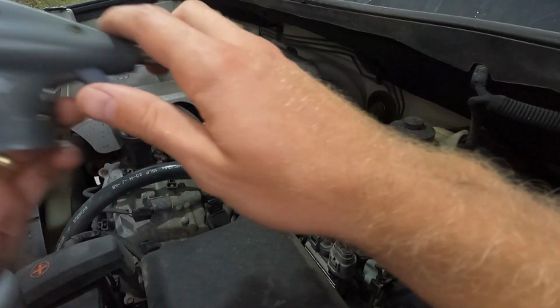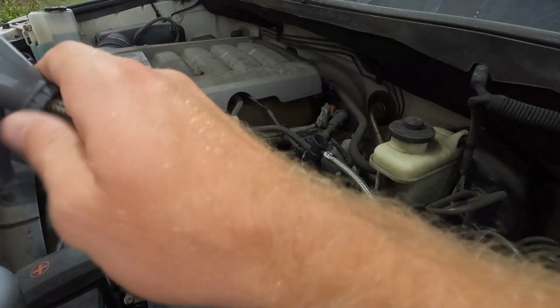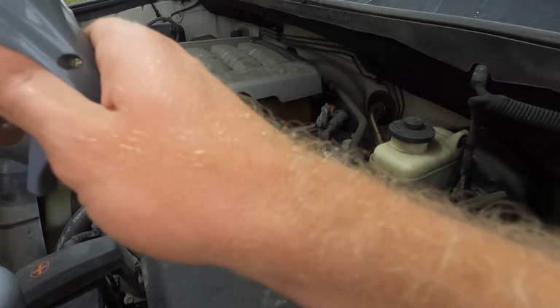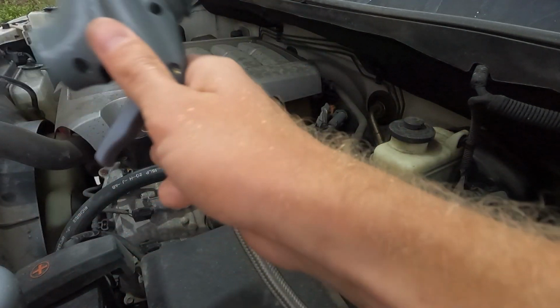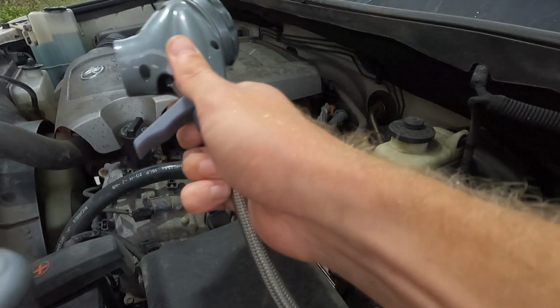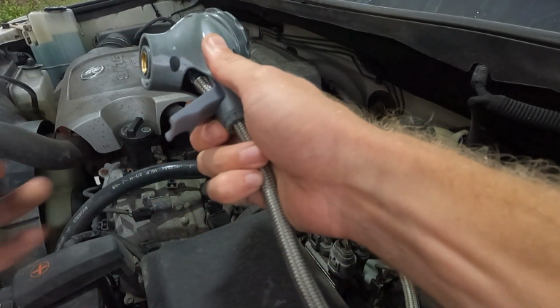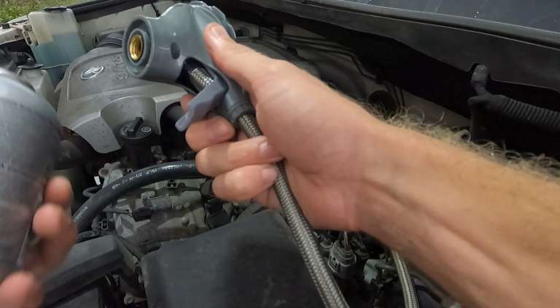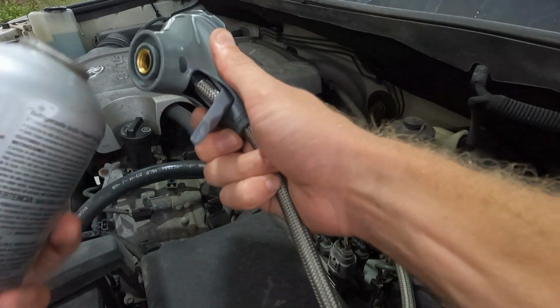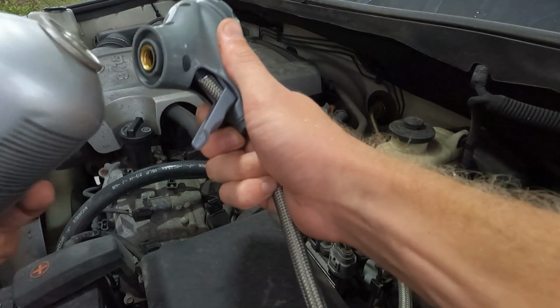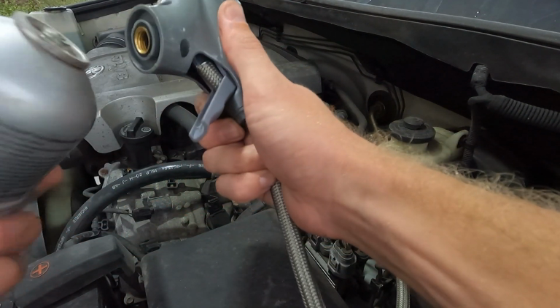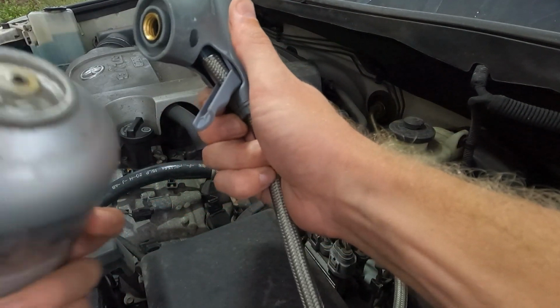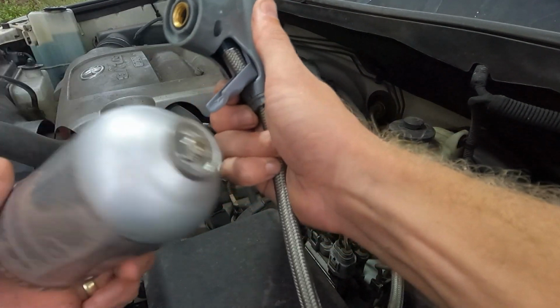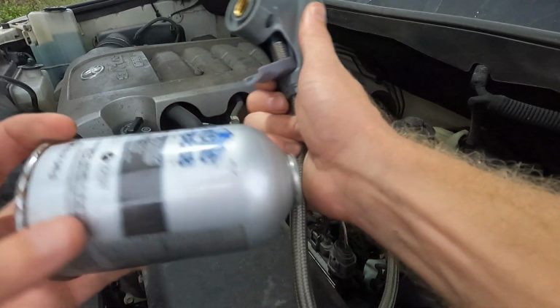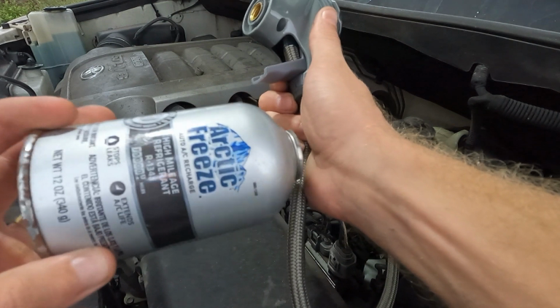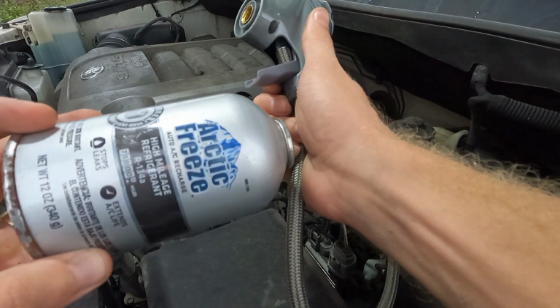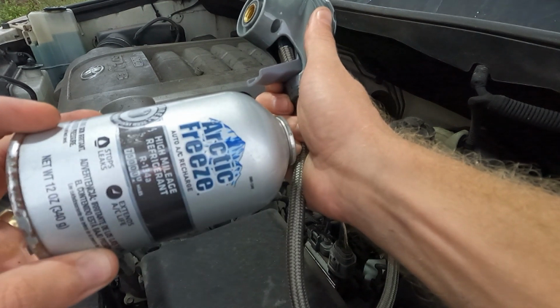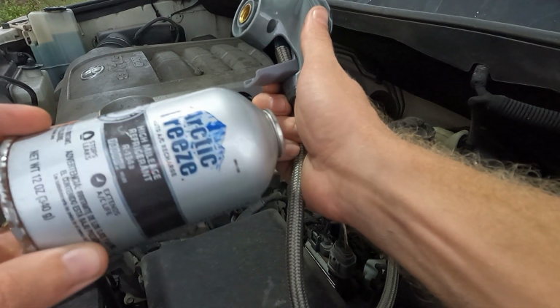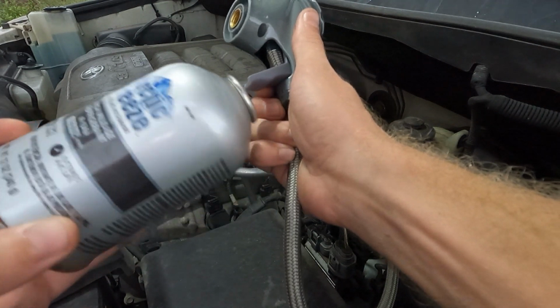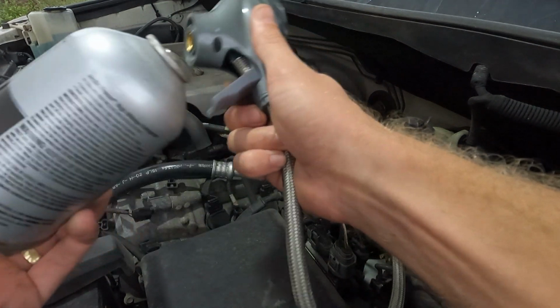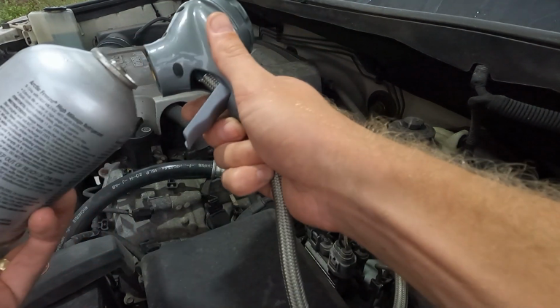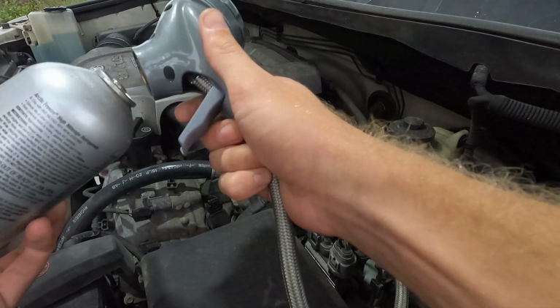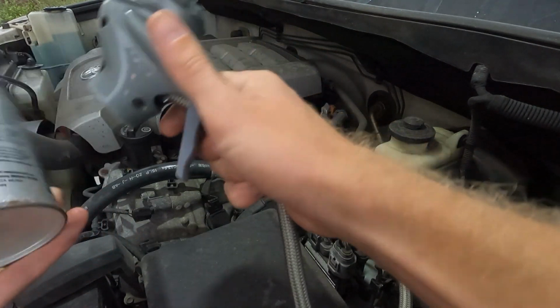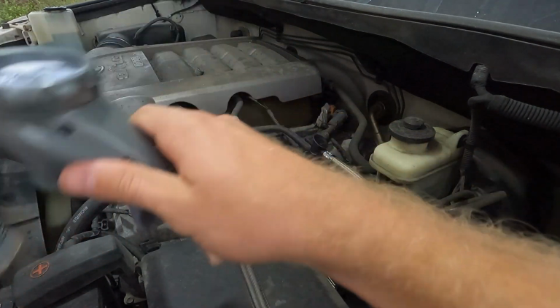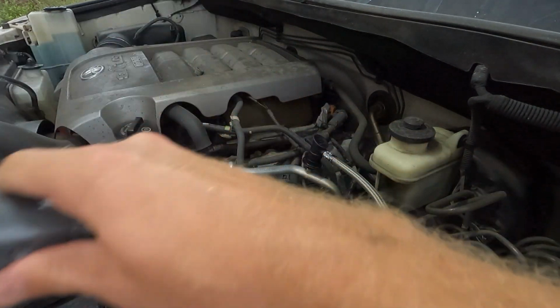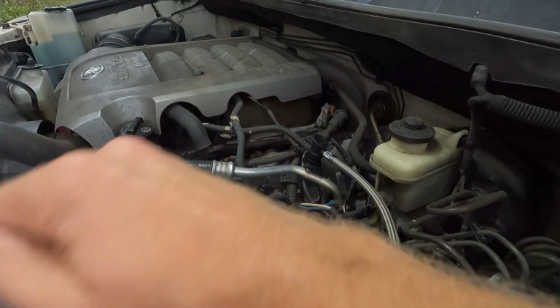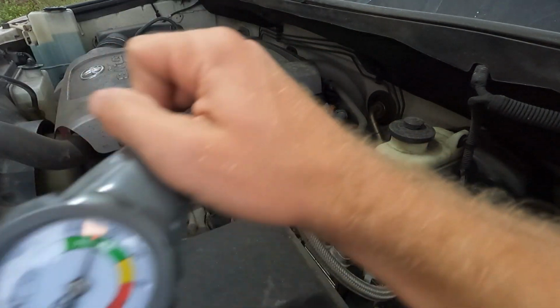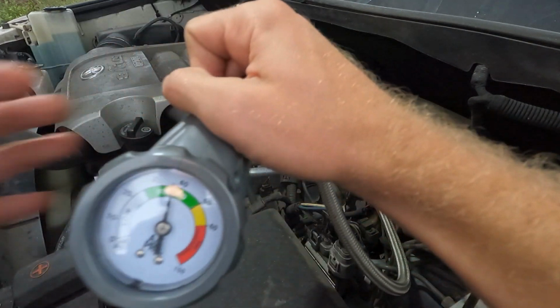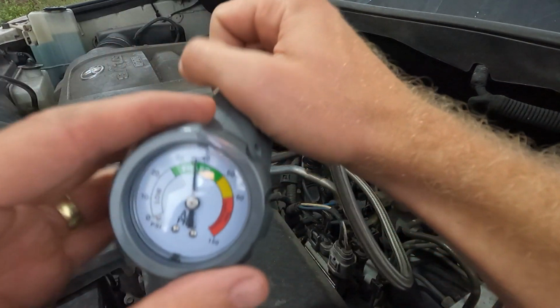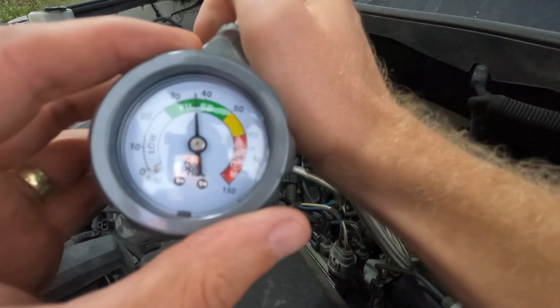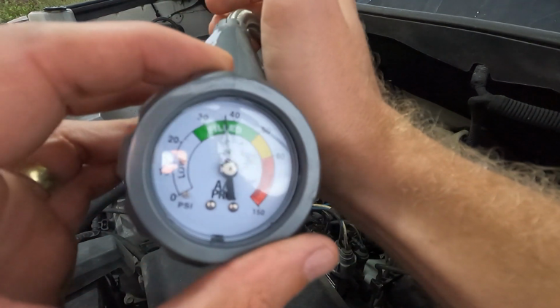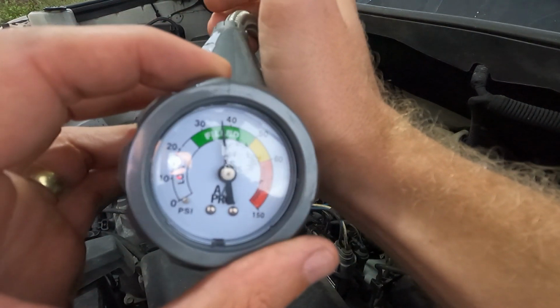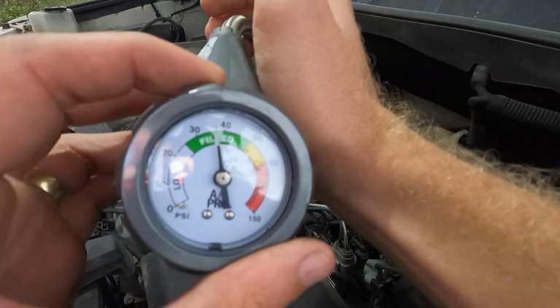If you do need to add refrigerant, you just screw in a bottle right here and then squeeze the trigger. As you're doing that, the gauge will go up.